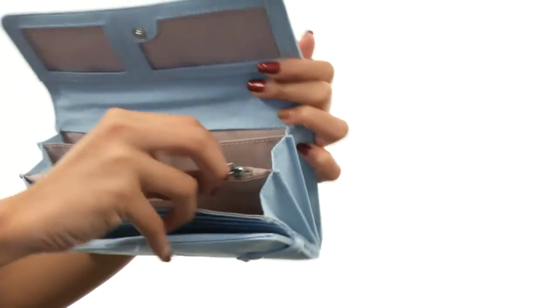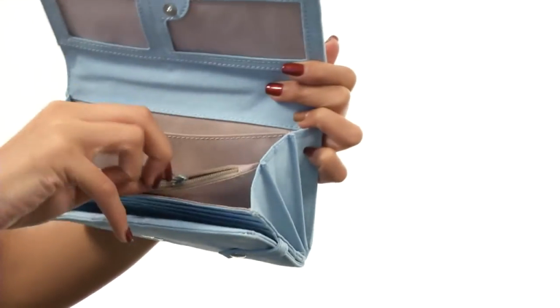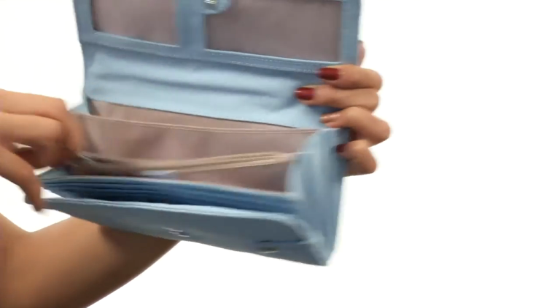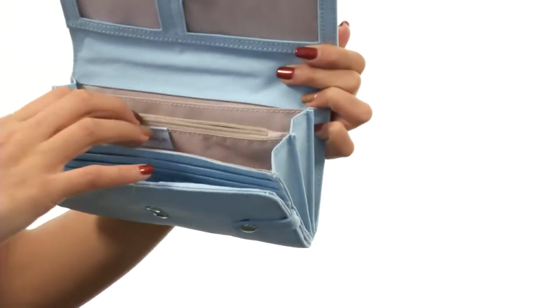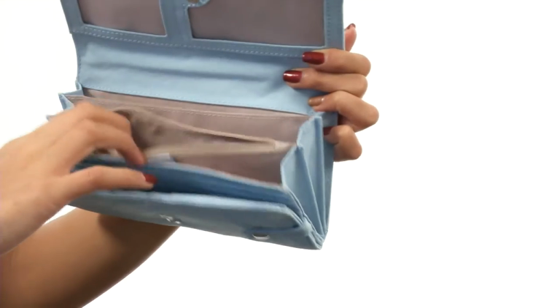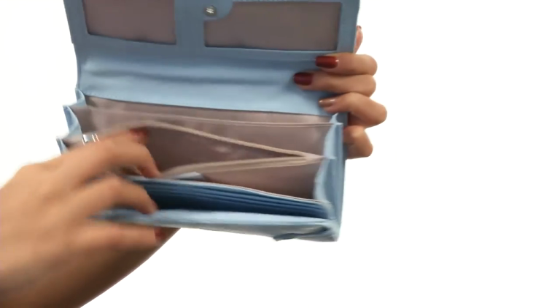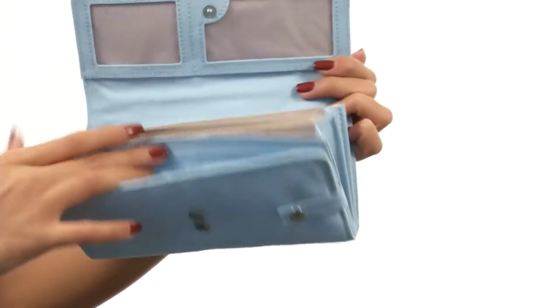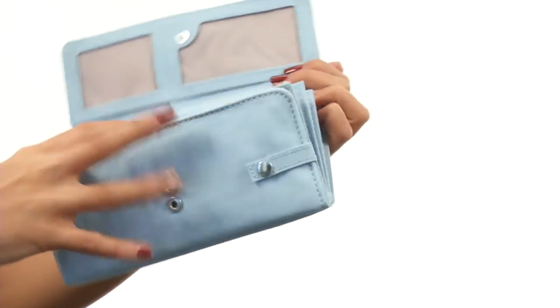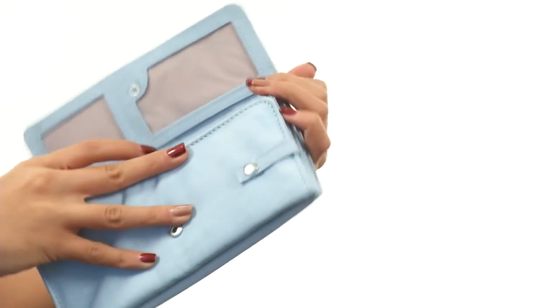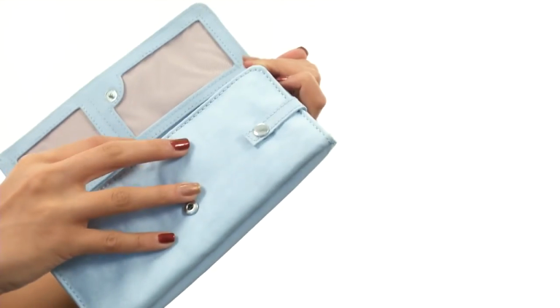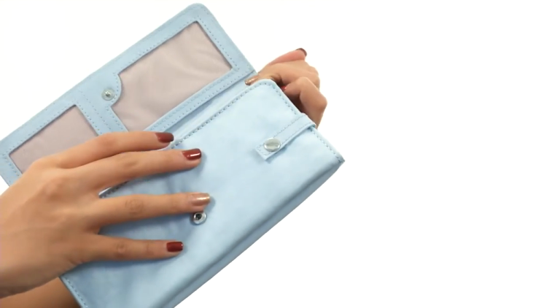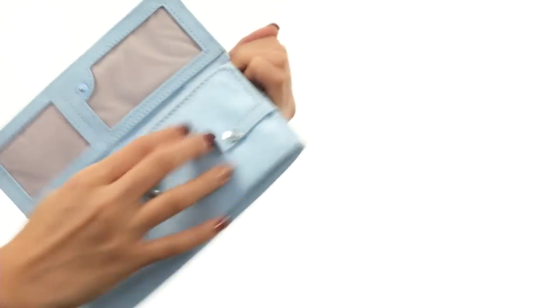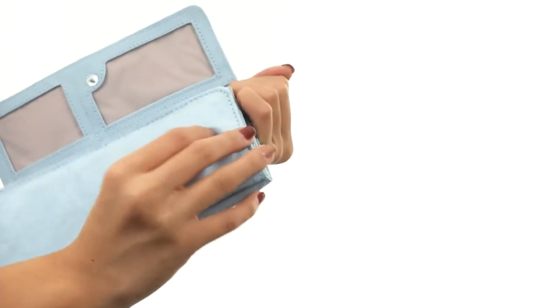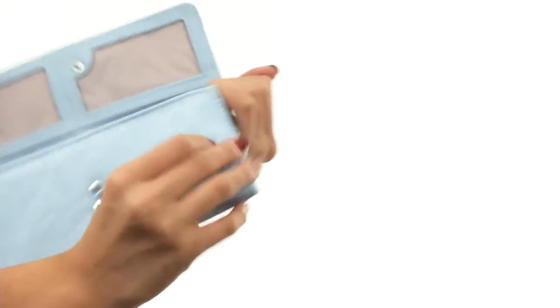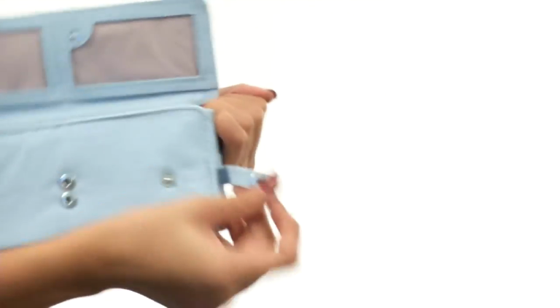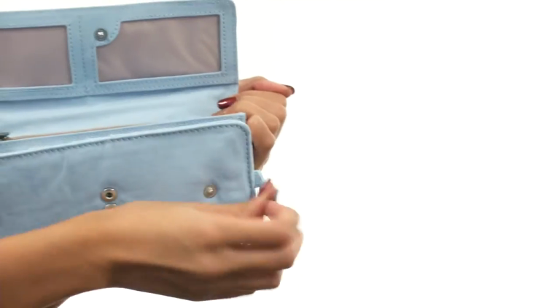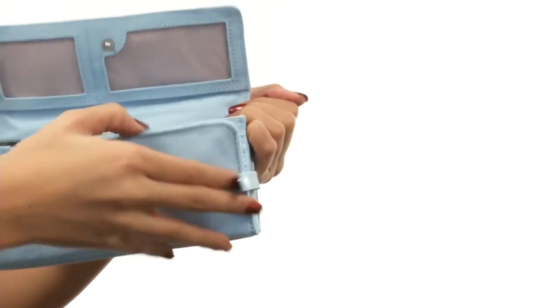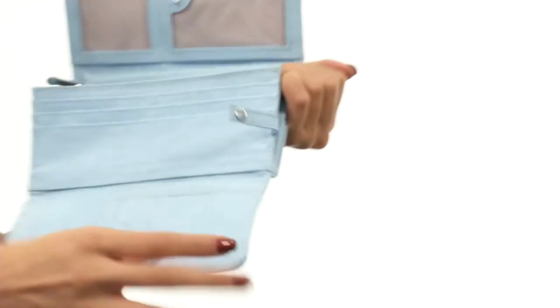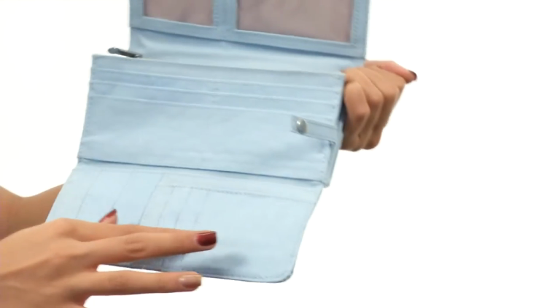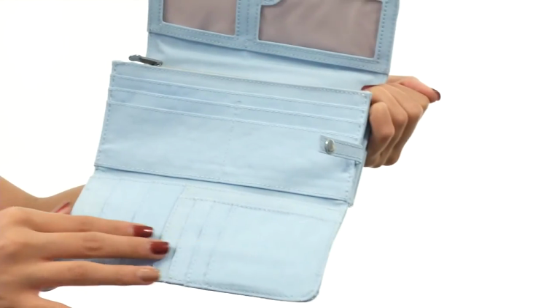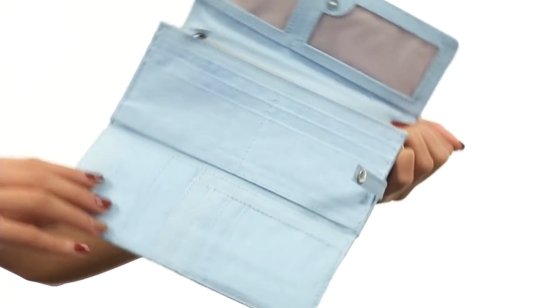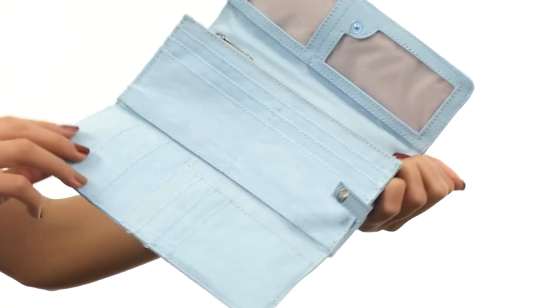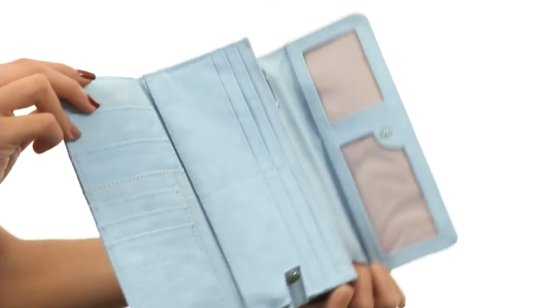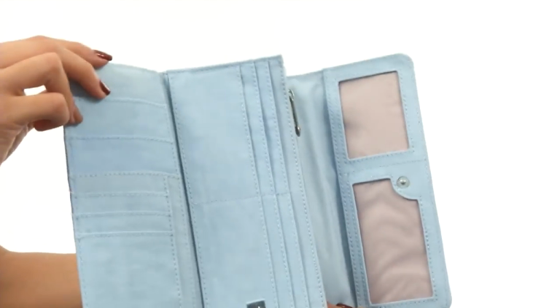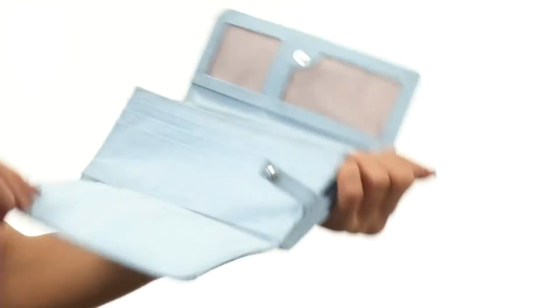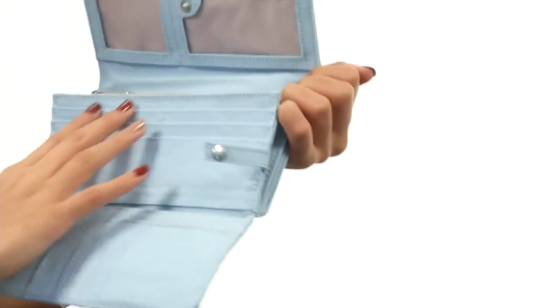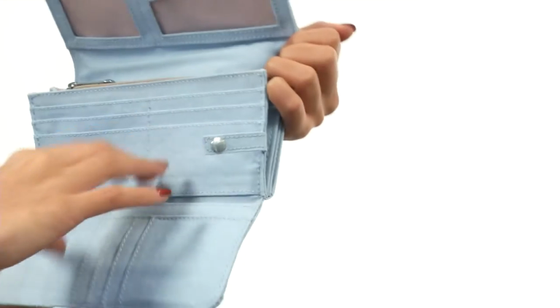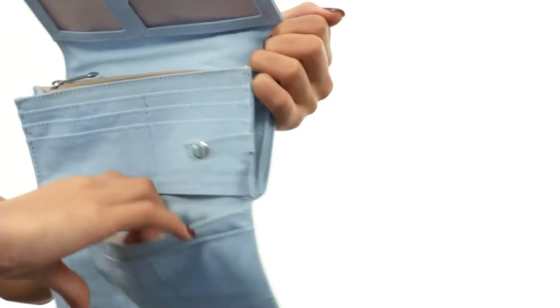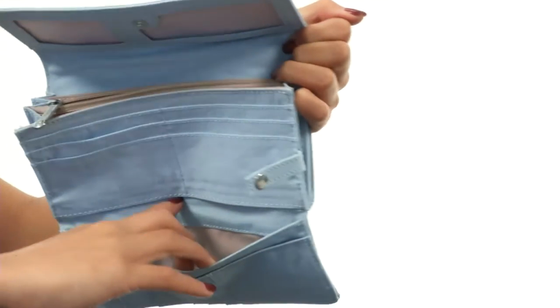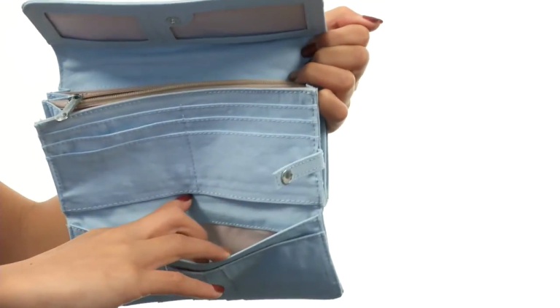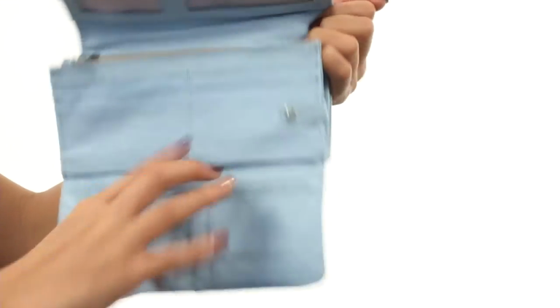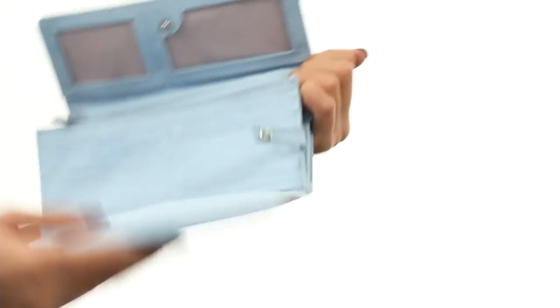There's also a zipper compartment which is great for your loose change. Not only that, but there is another compartment that you can fold up or down and secure with another snap closure, and that's where all of your credit cards would go — you have two panels of slots along with an additional slip compartment.